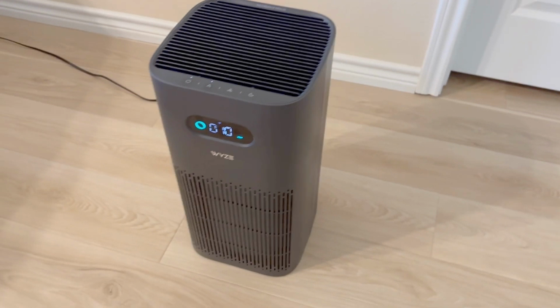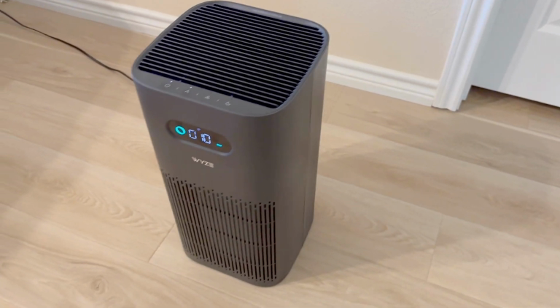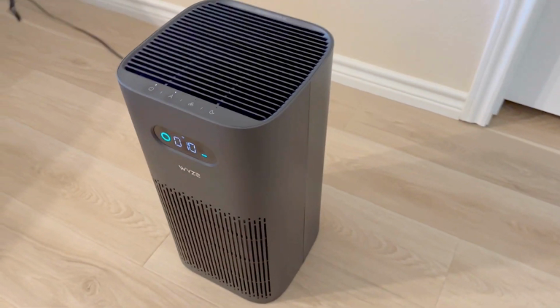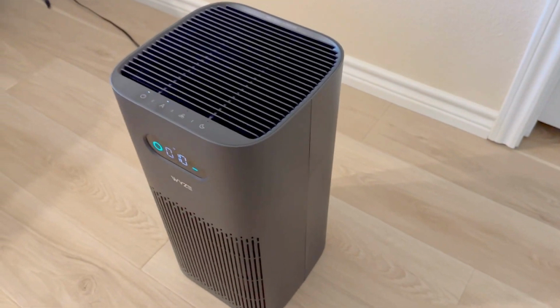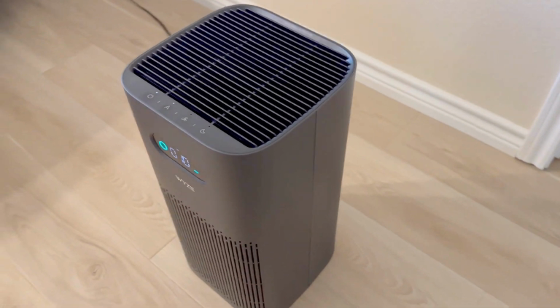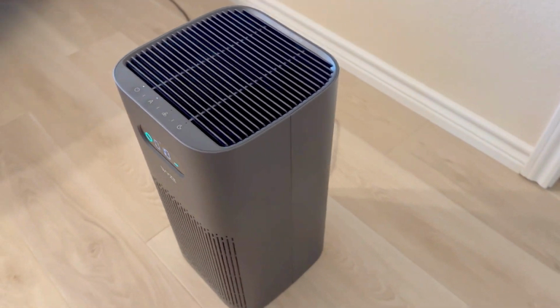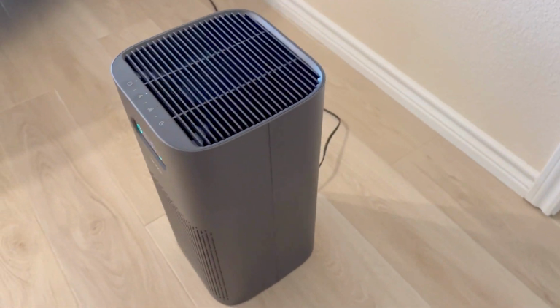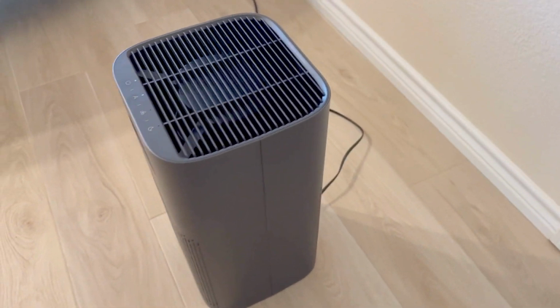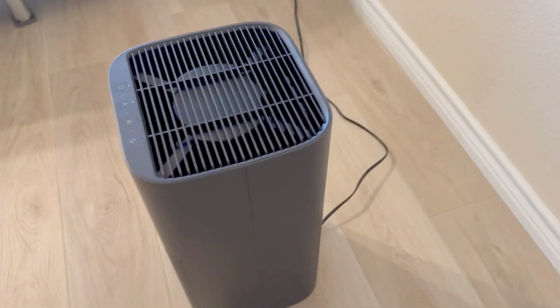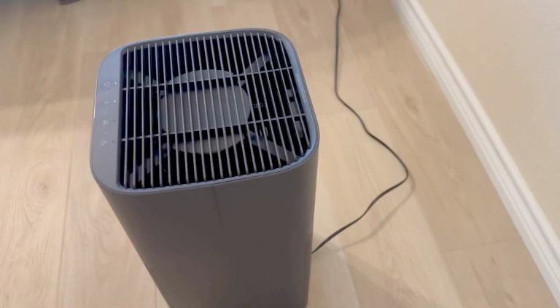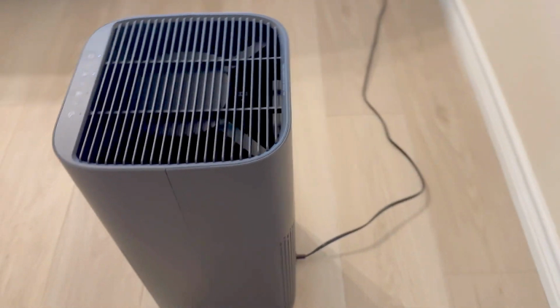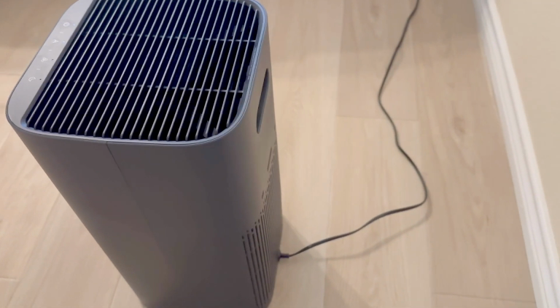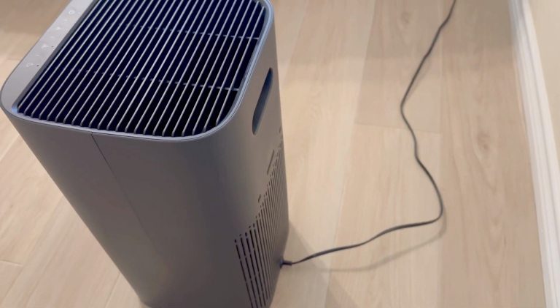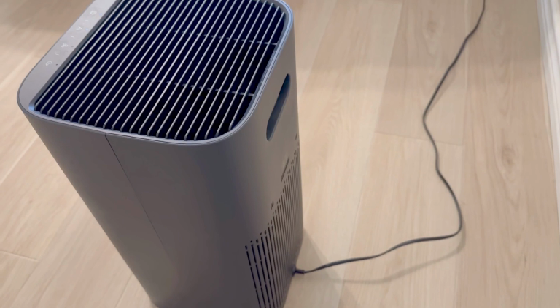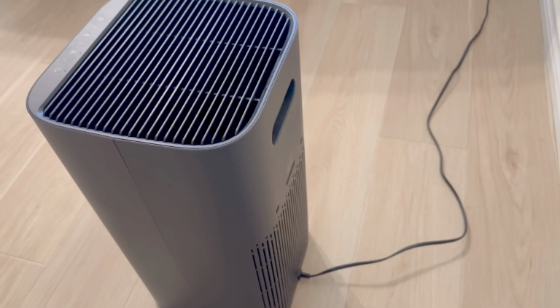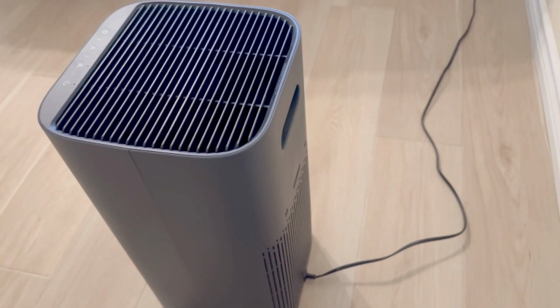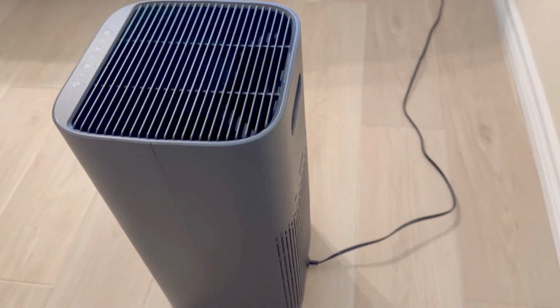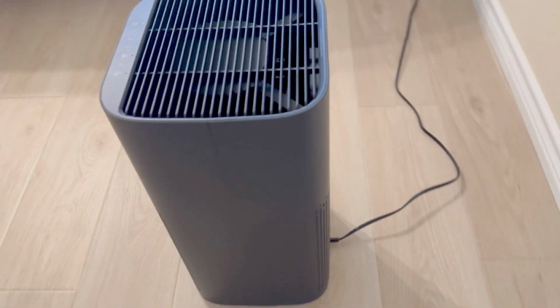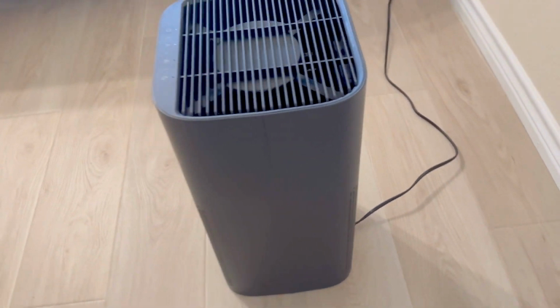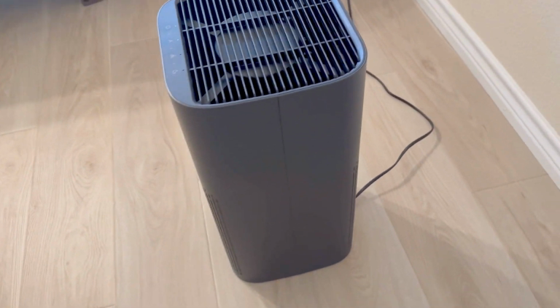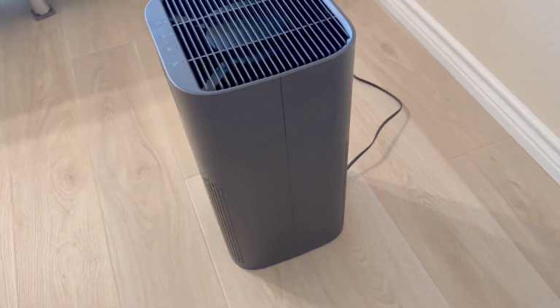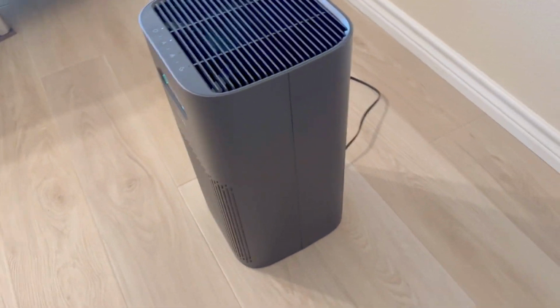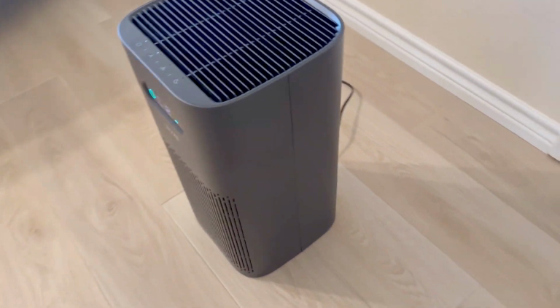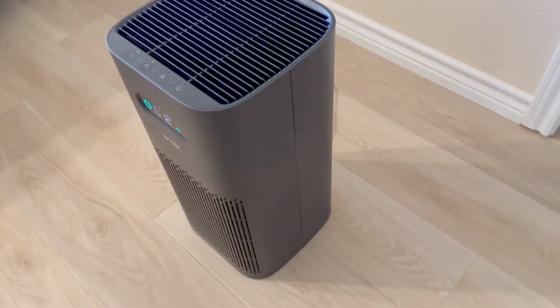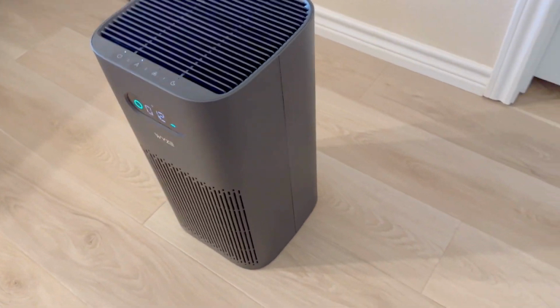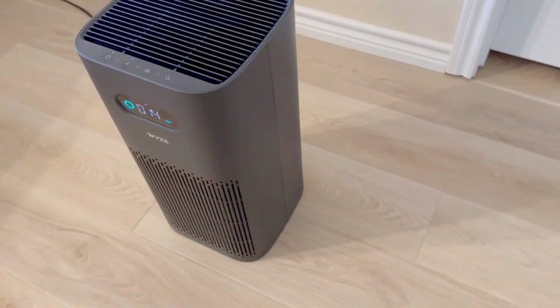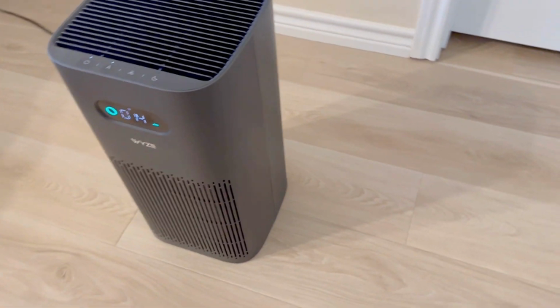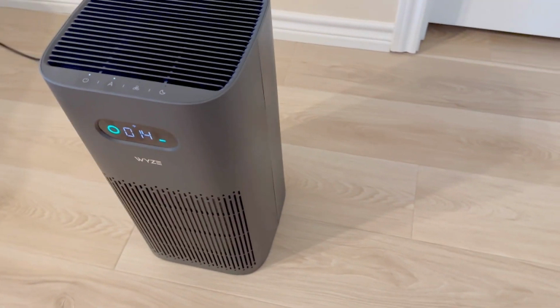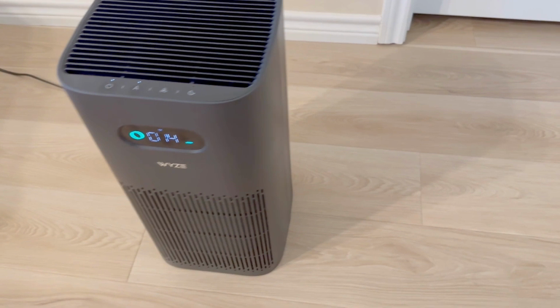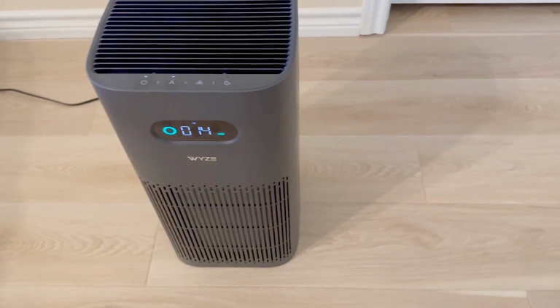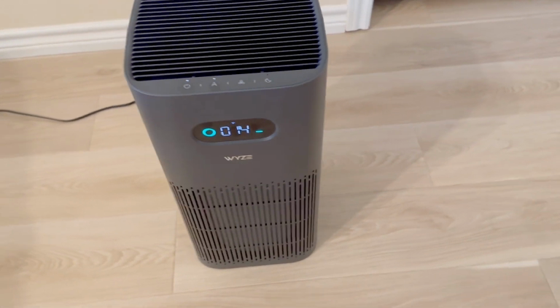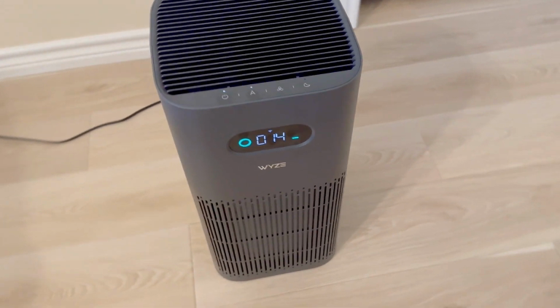Overall, this has been a great air purifier for us. We've been using it for a year and a half now and it has held up great. We love the app's simplicity, and the air quality has been awesome. Hope this helps you, and thanks for watching.